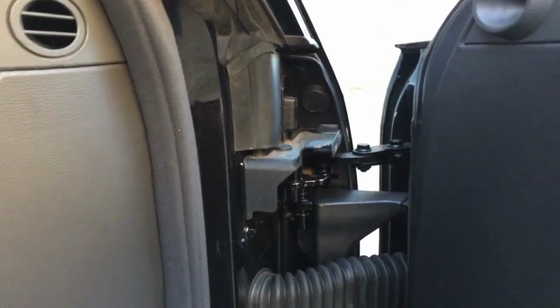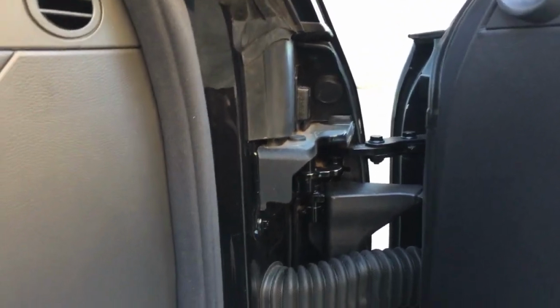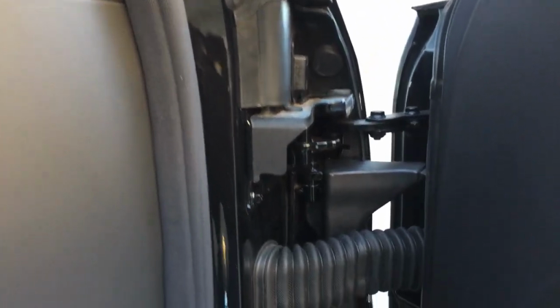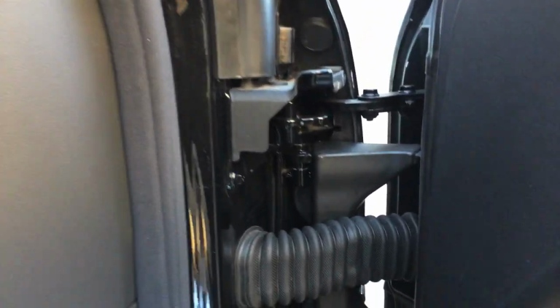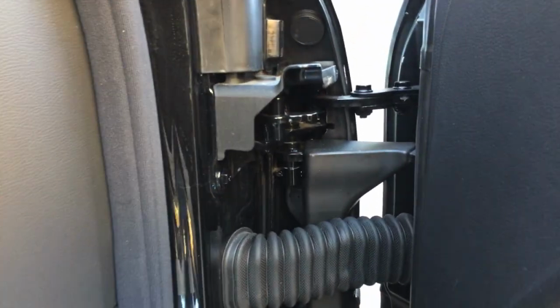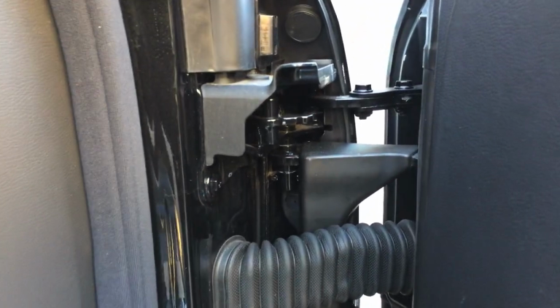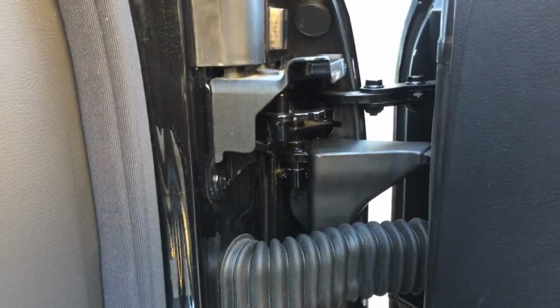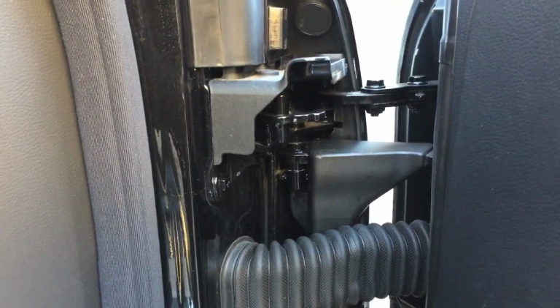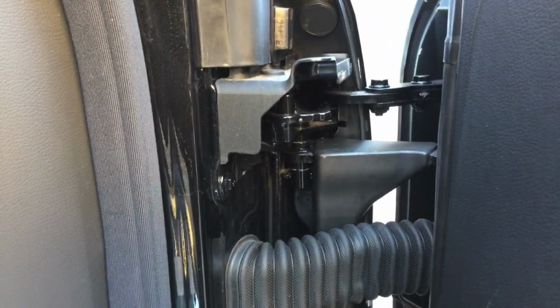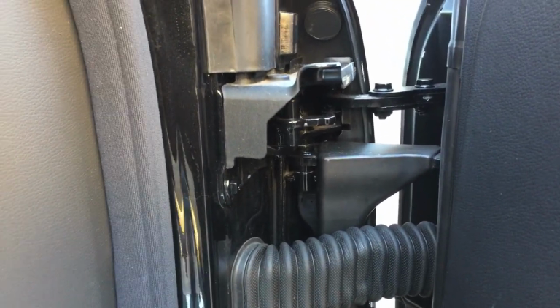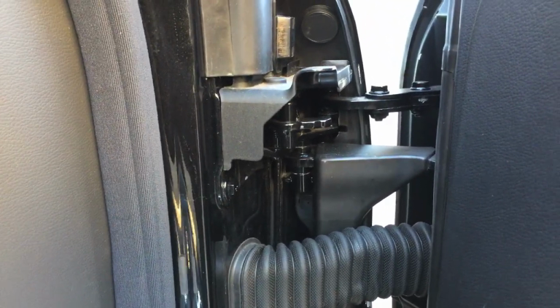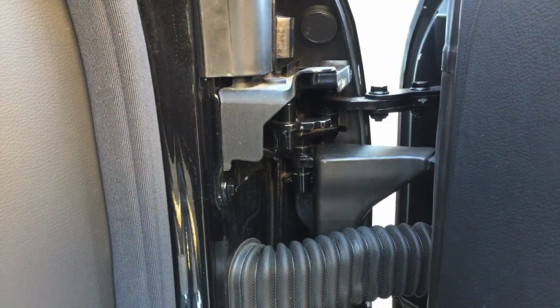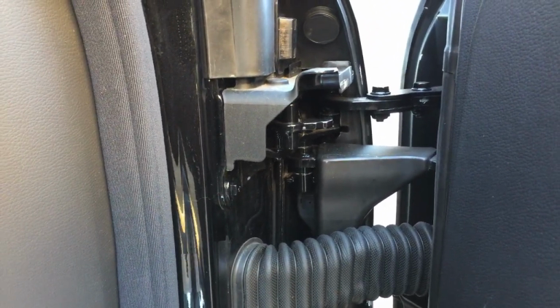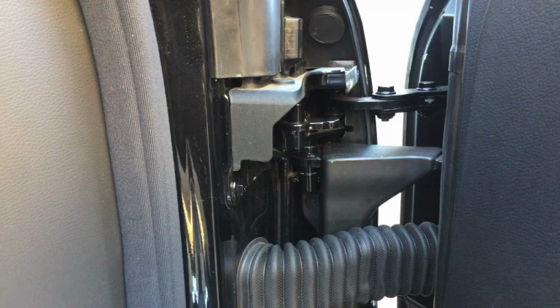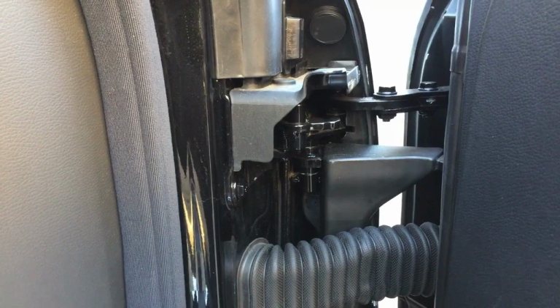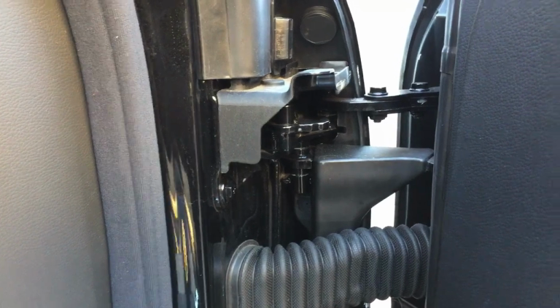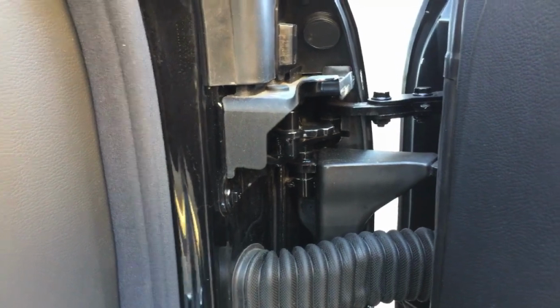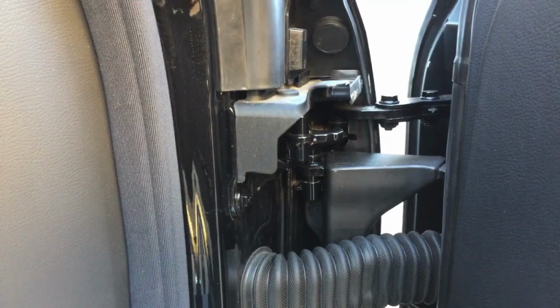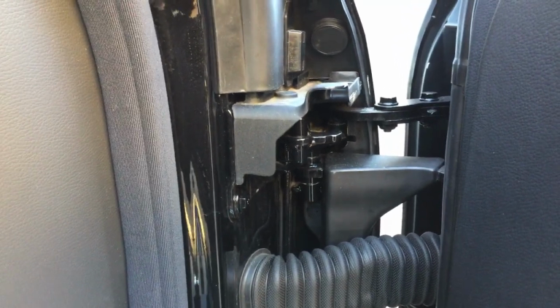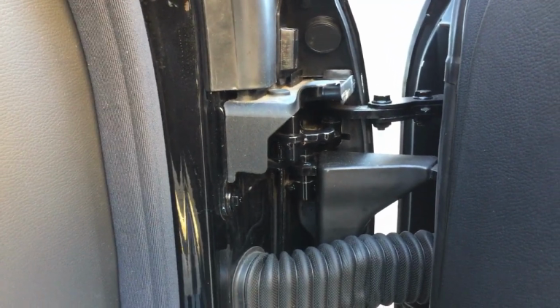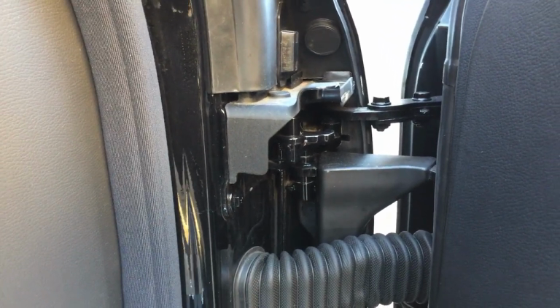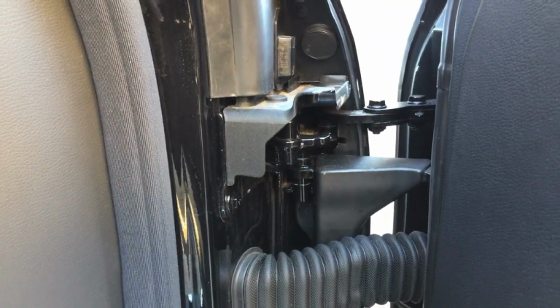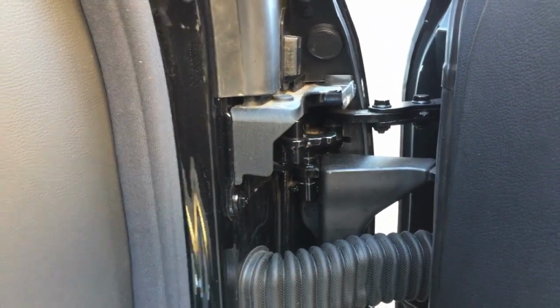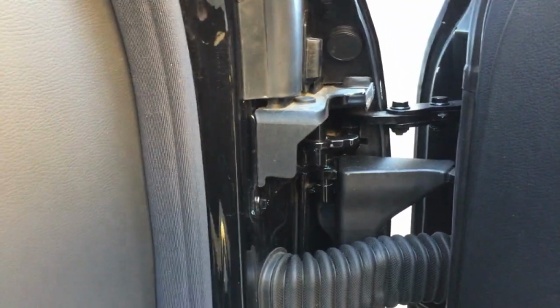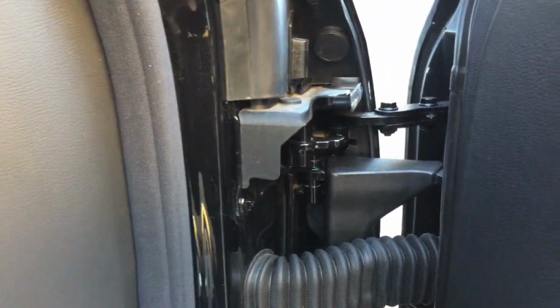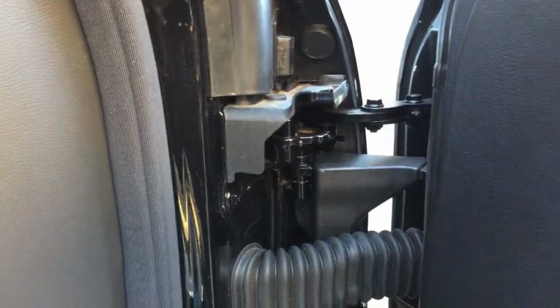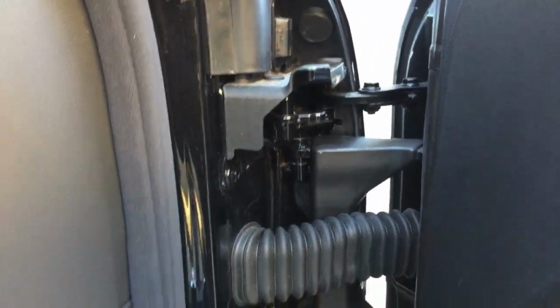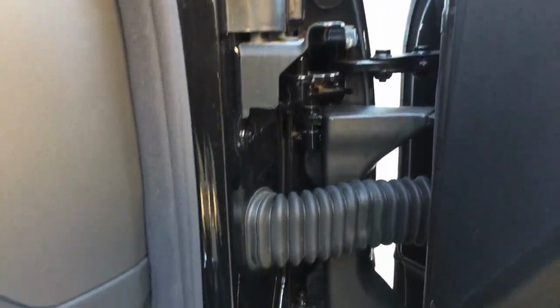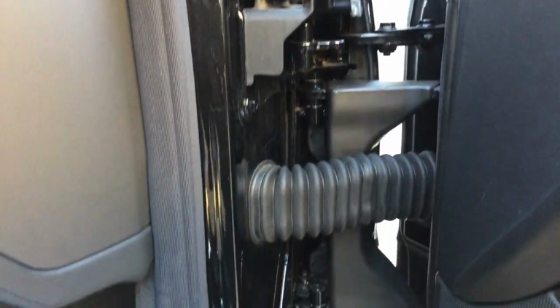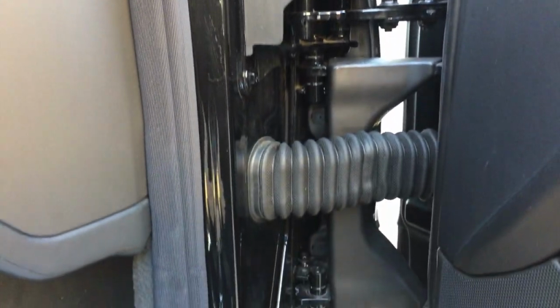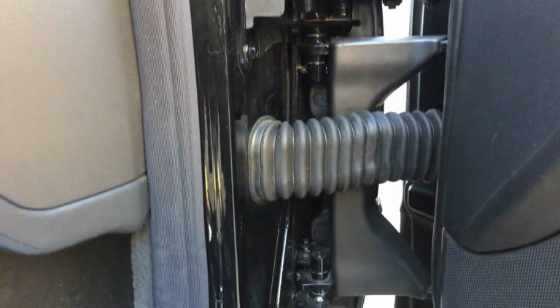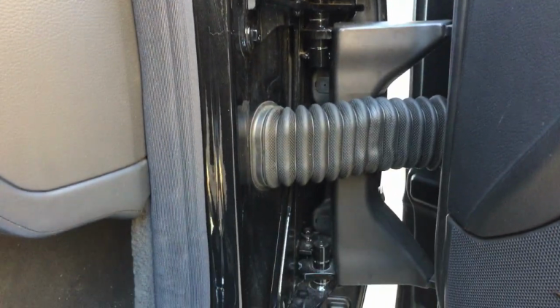You see a lot of complexity in this hinge. I'm going to attempt to handhold the camera and give you a display of how this door hinge works.